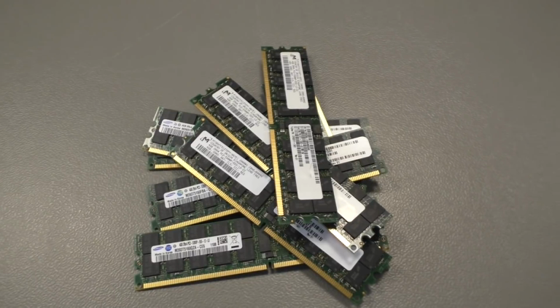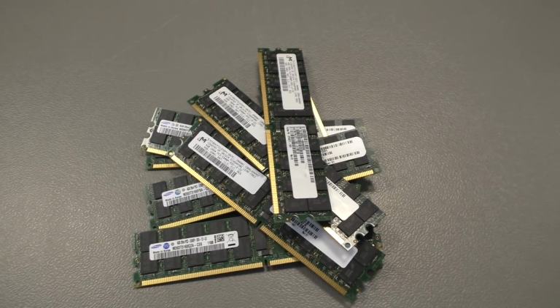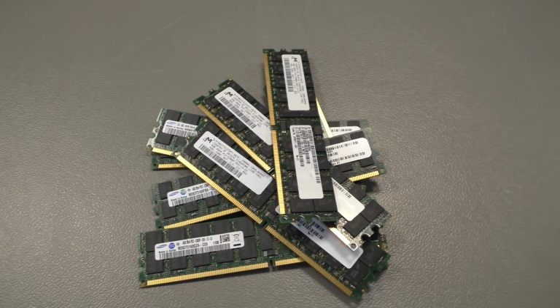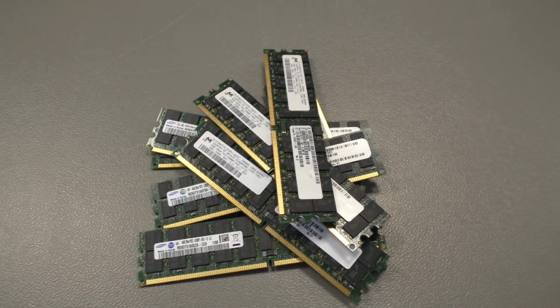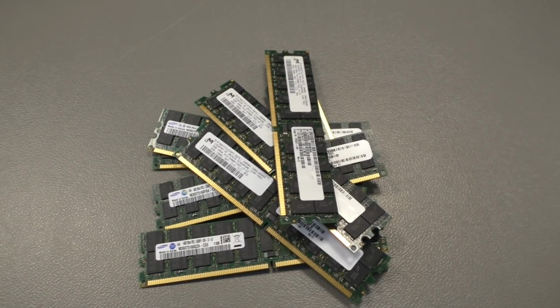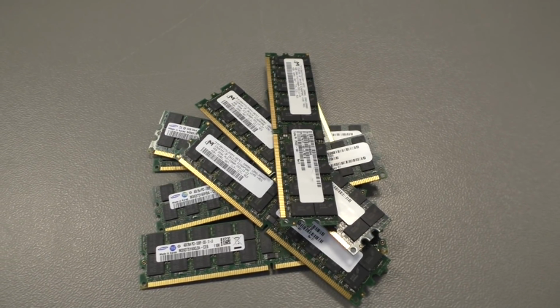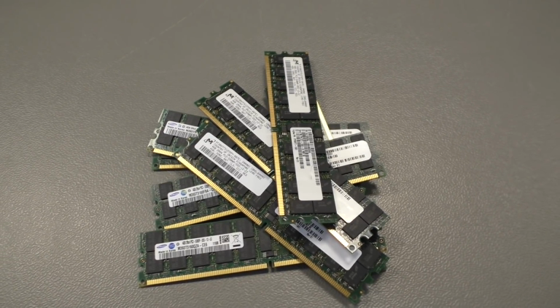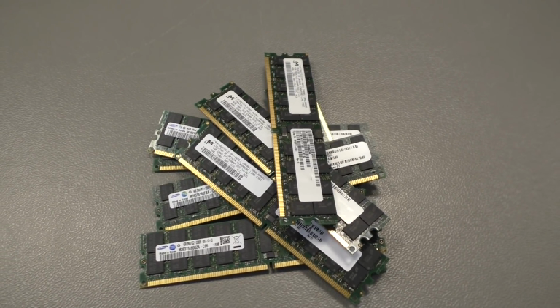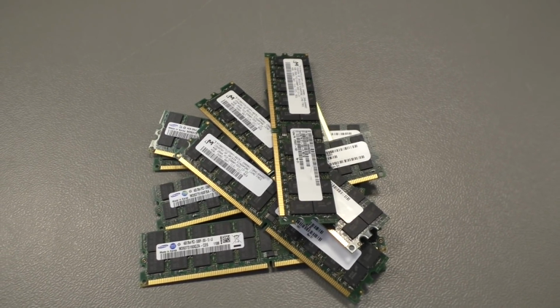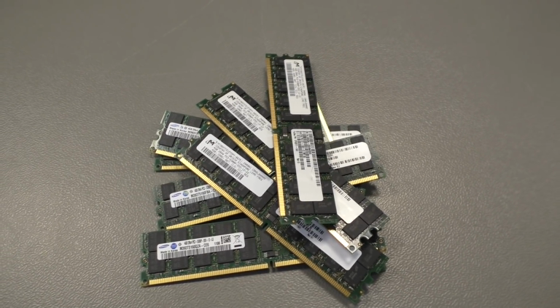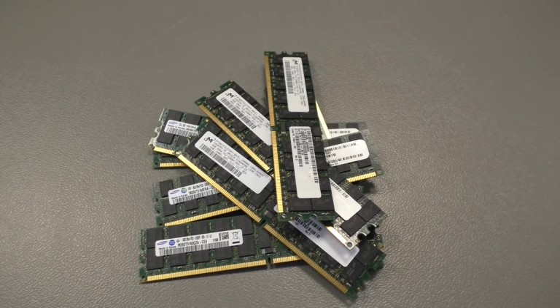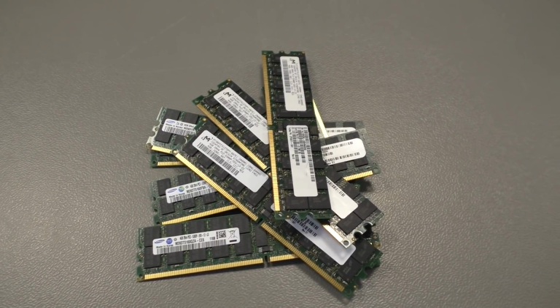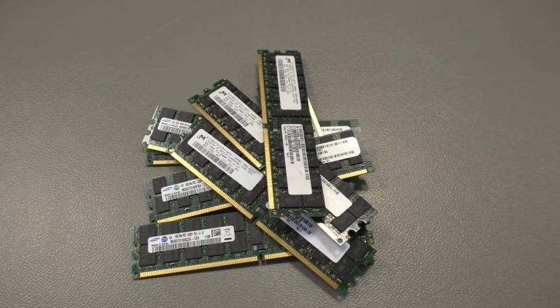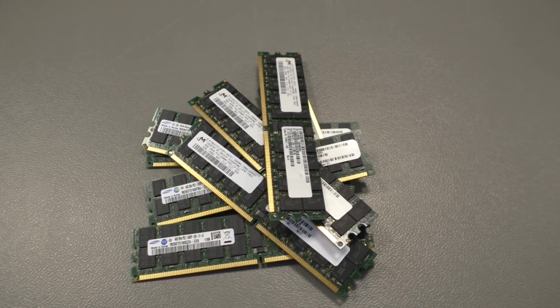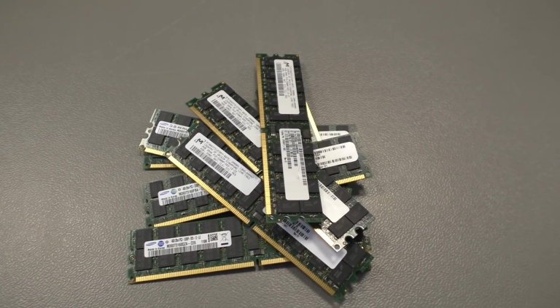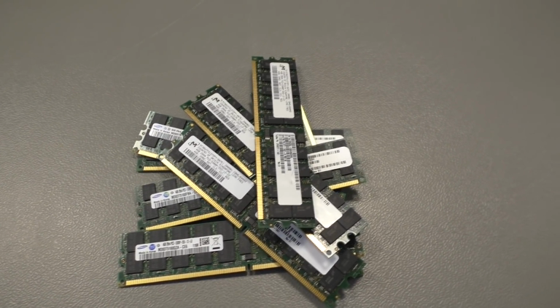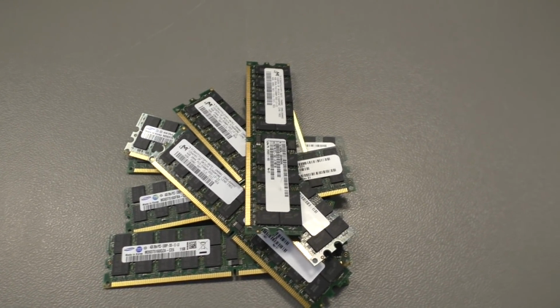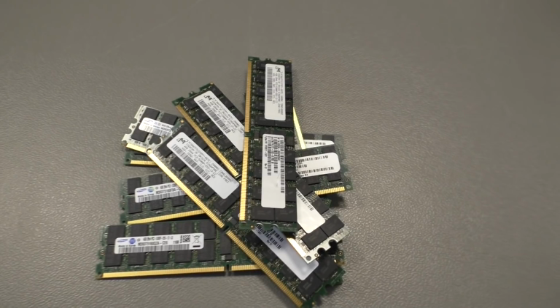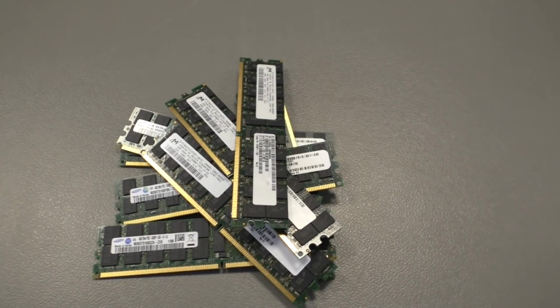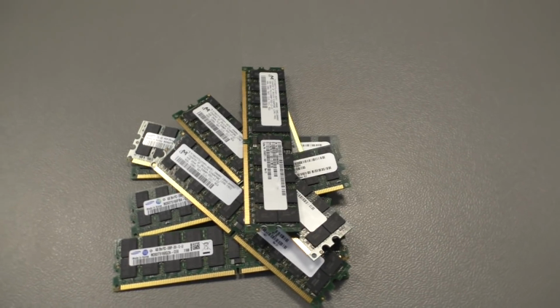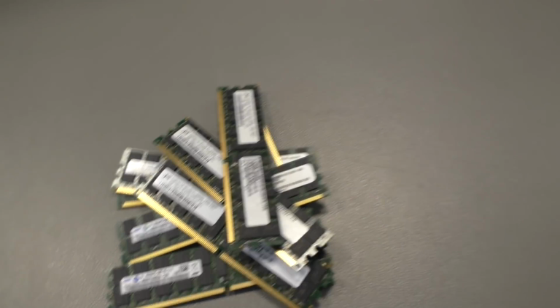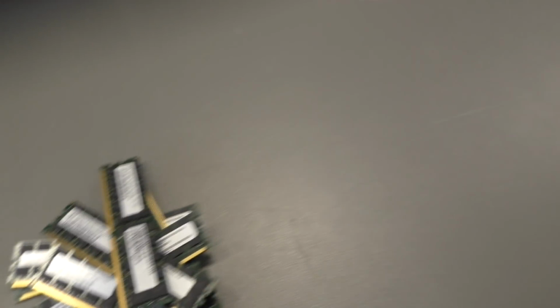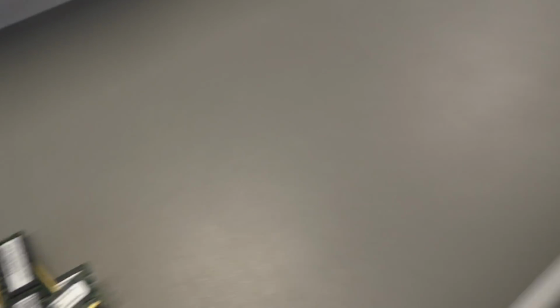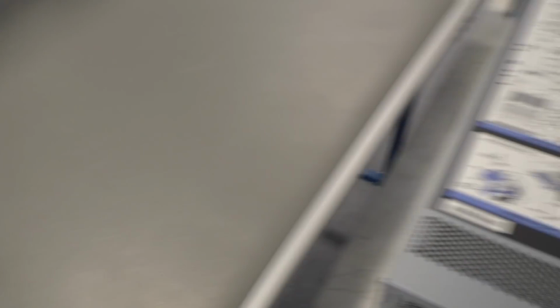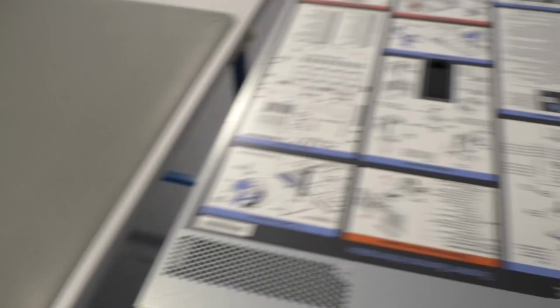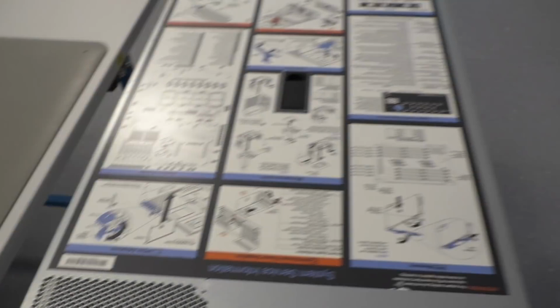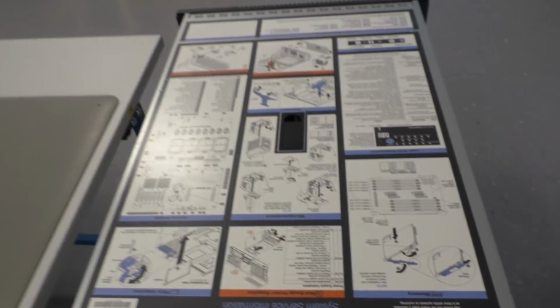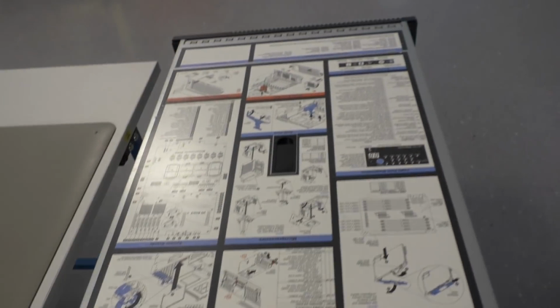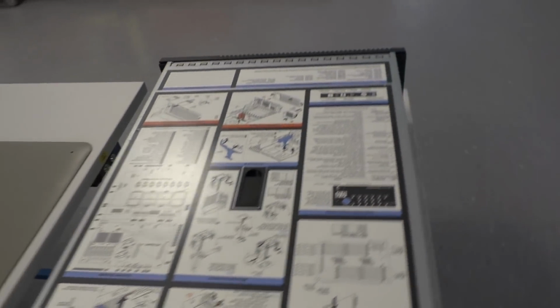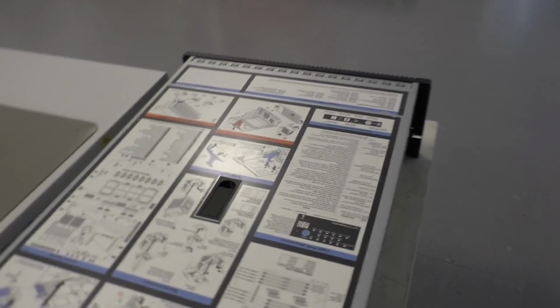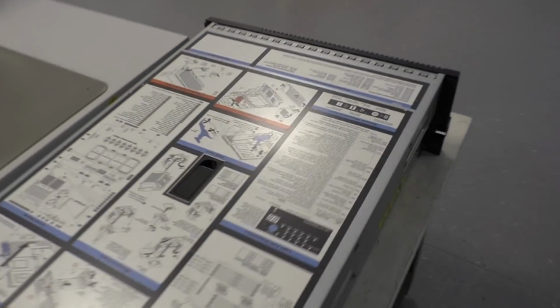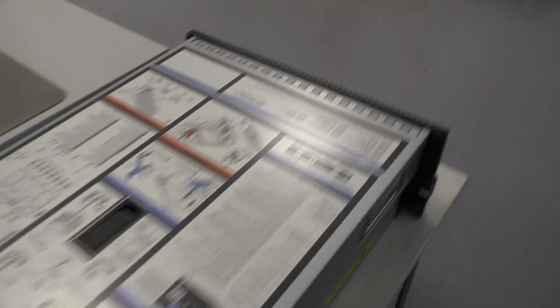But the server I will show you today has one terabyte. This one here.